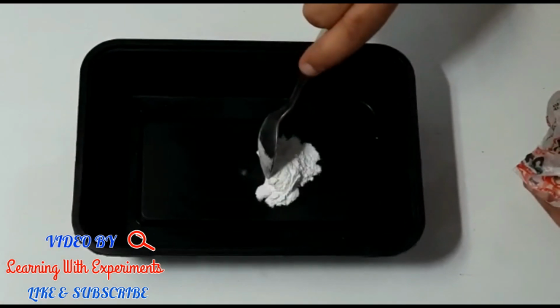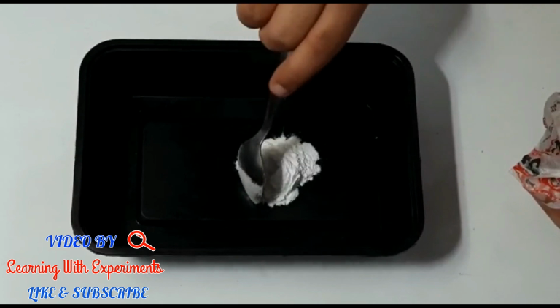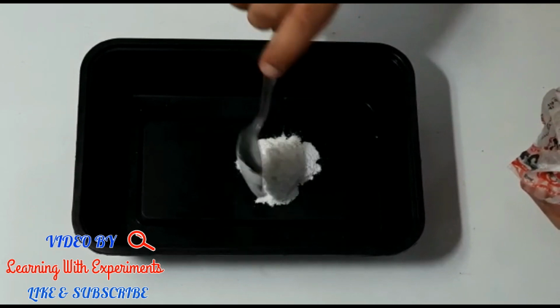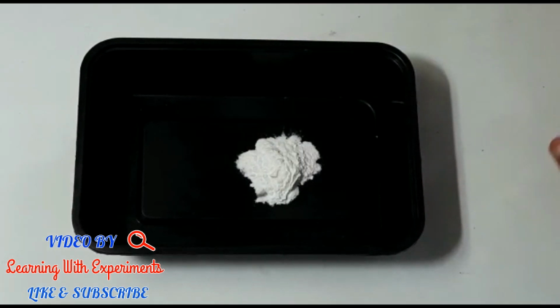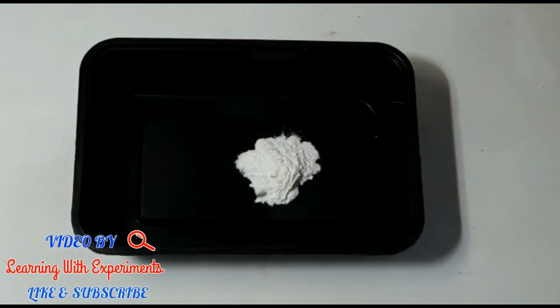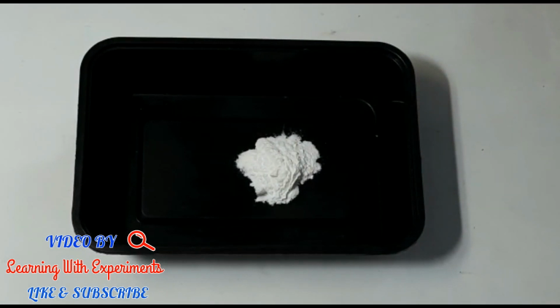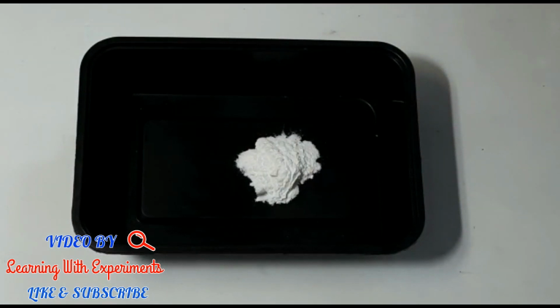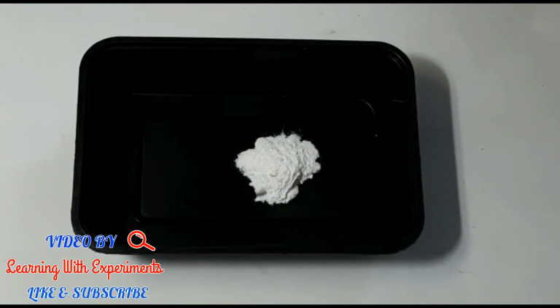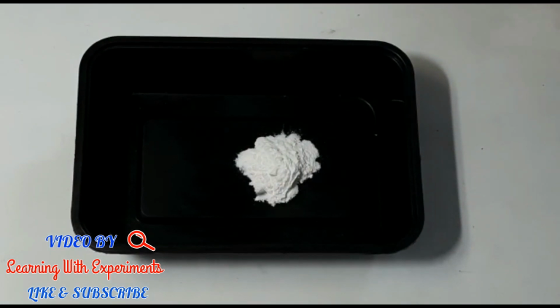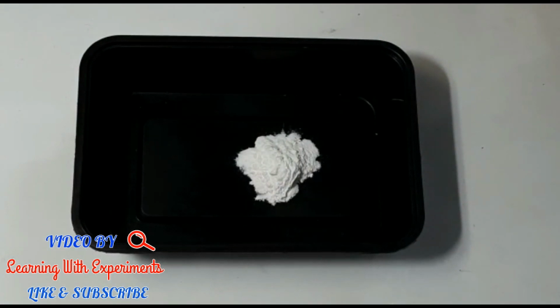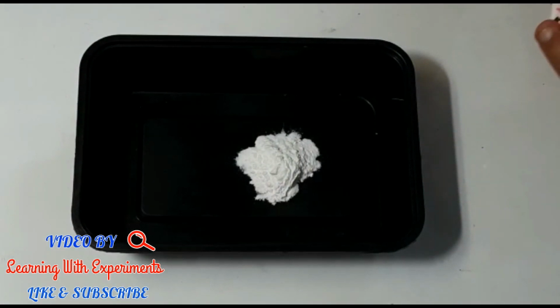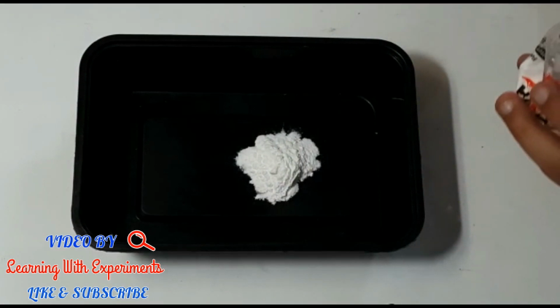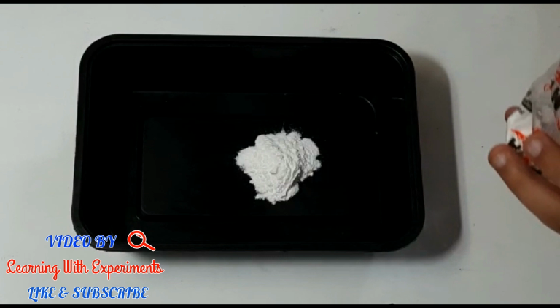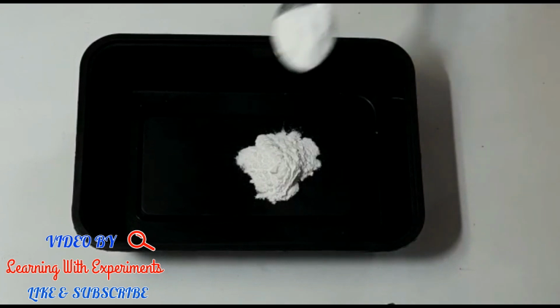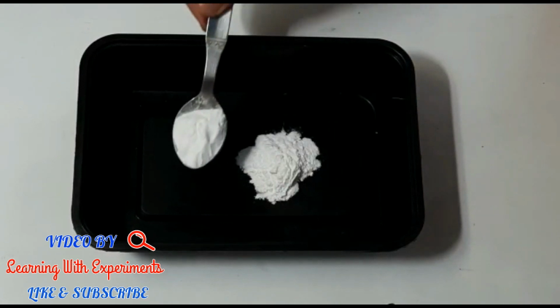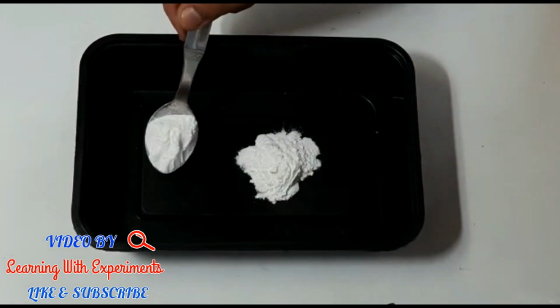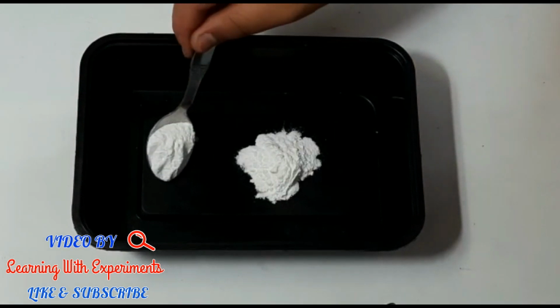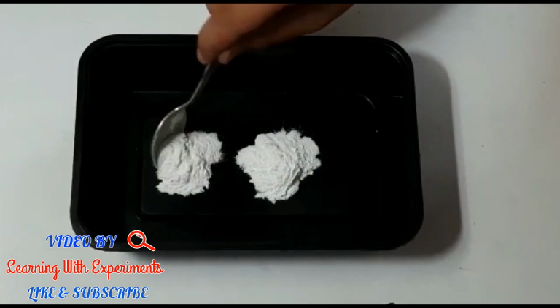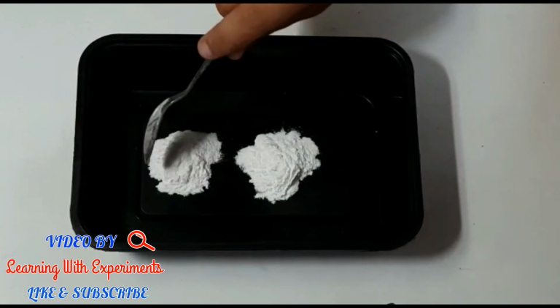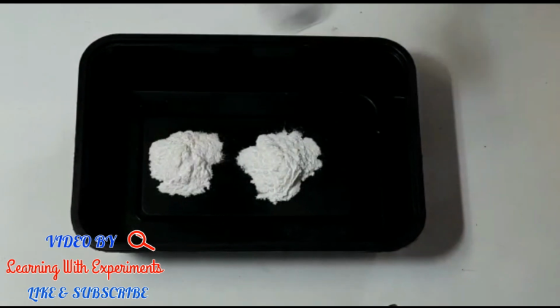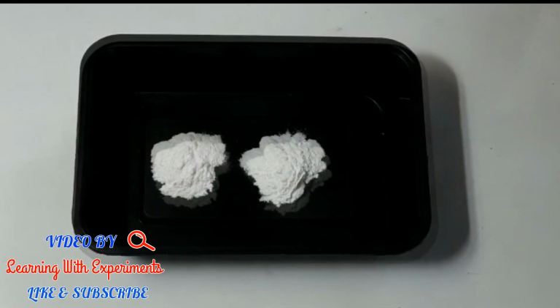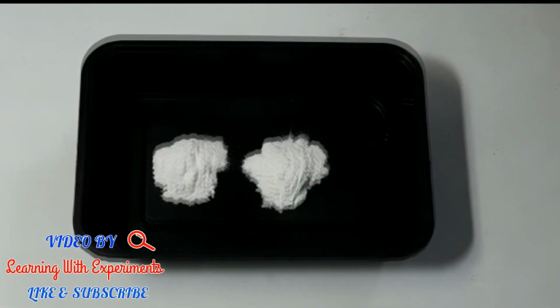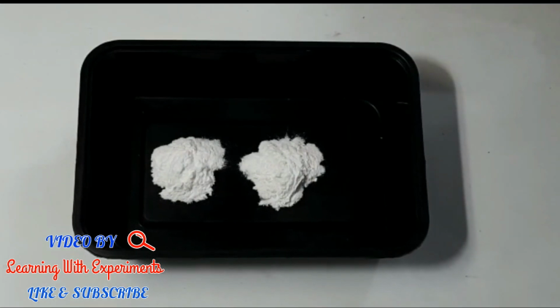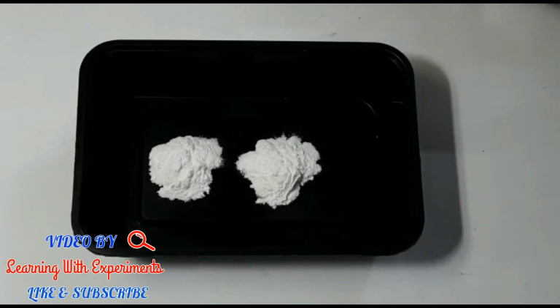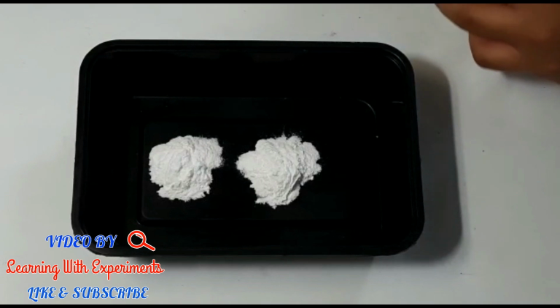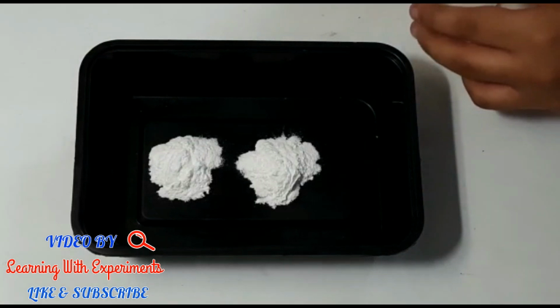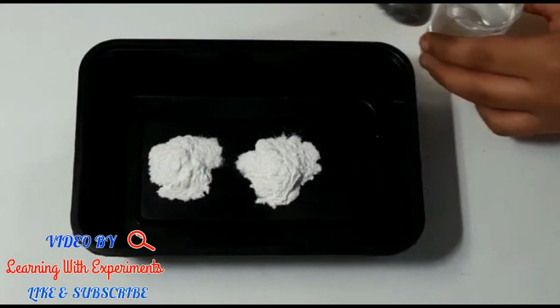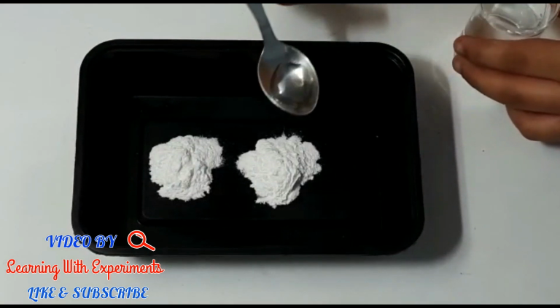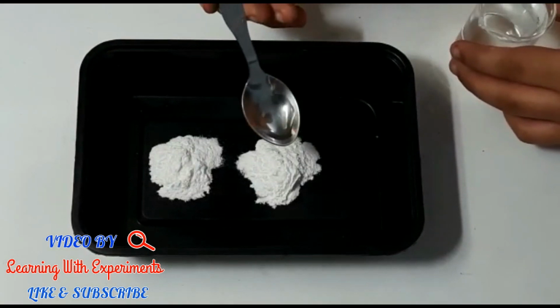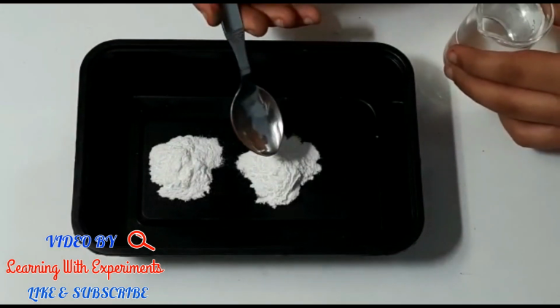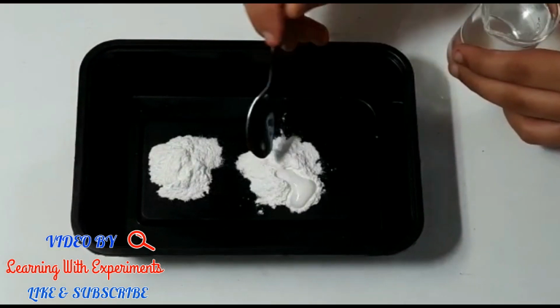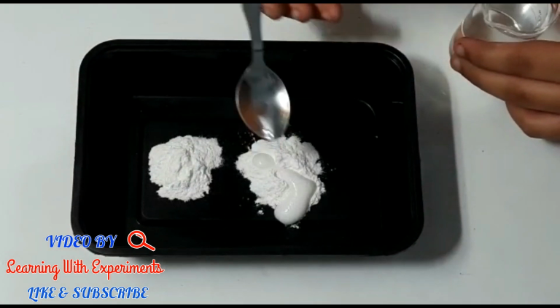Add a couple of spoons of baking soda in a bowl, and pour some vinegar on it and see the reaction.